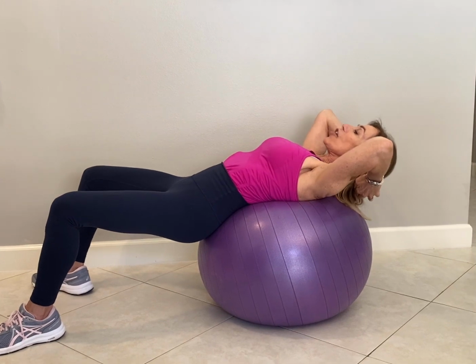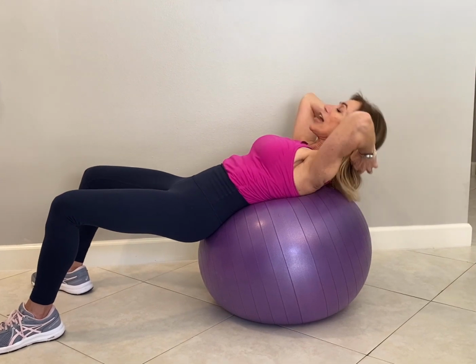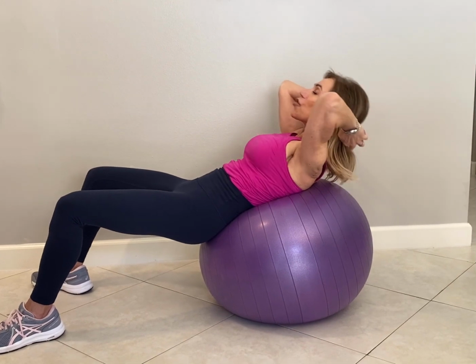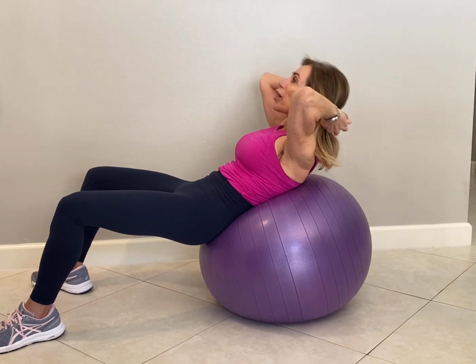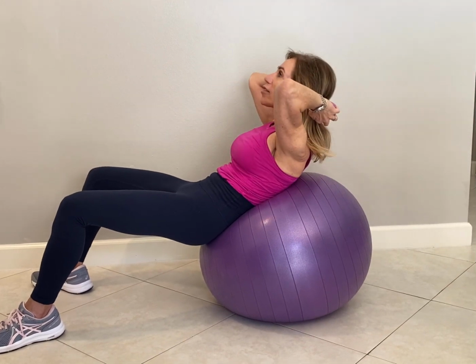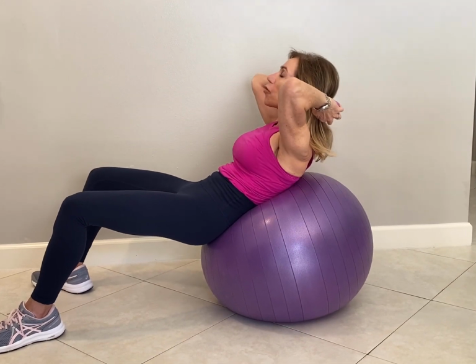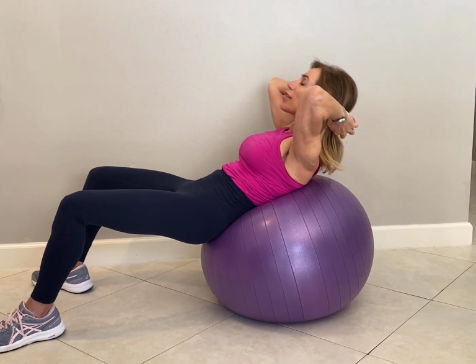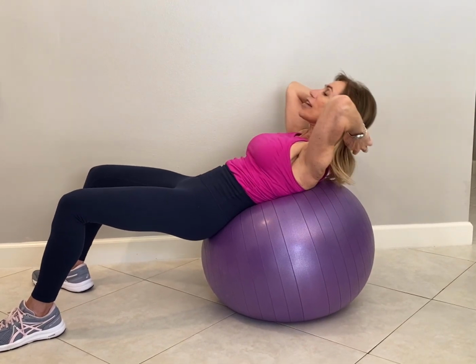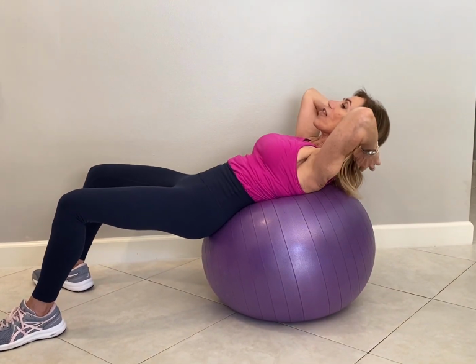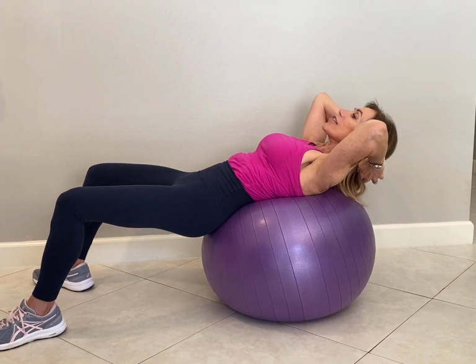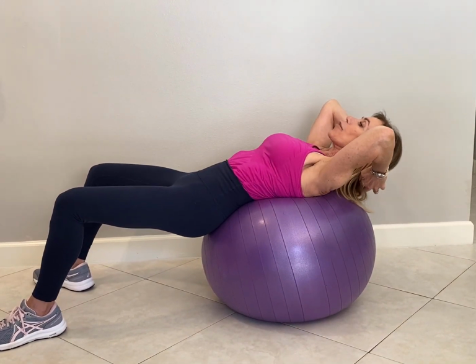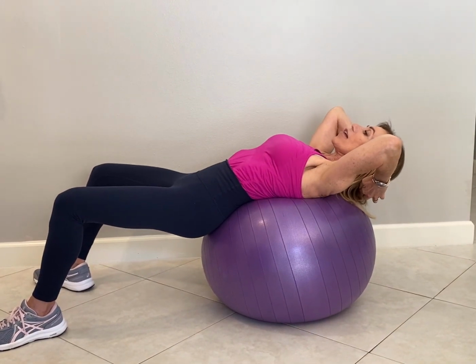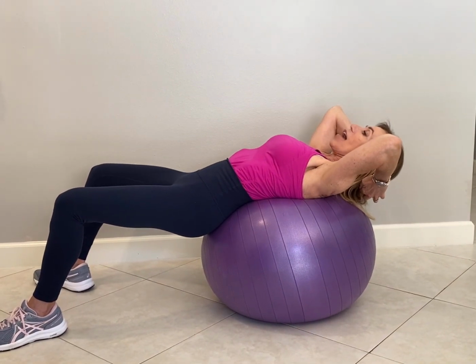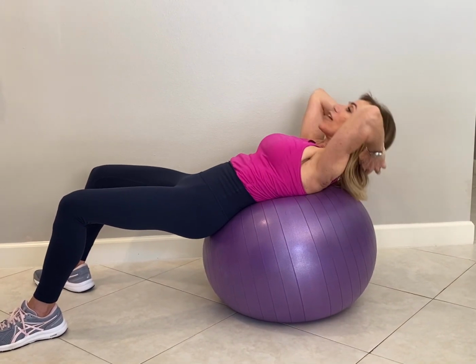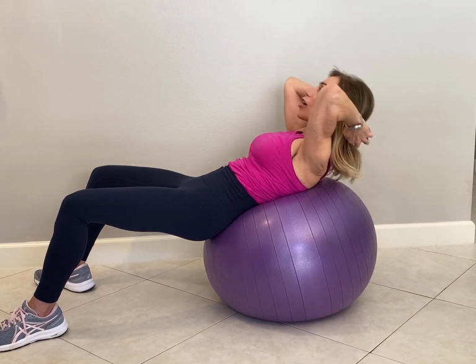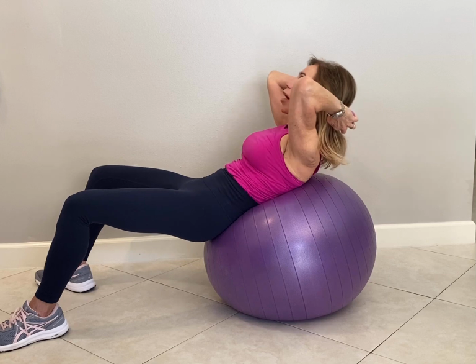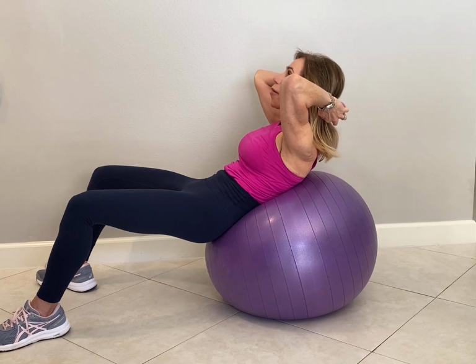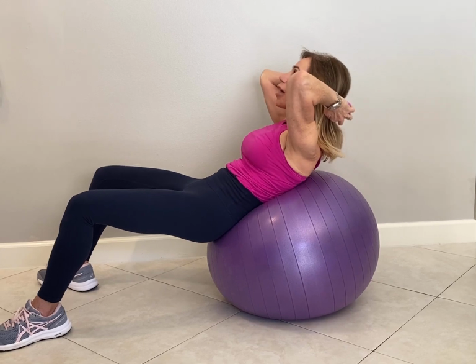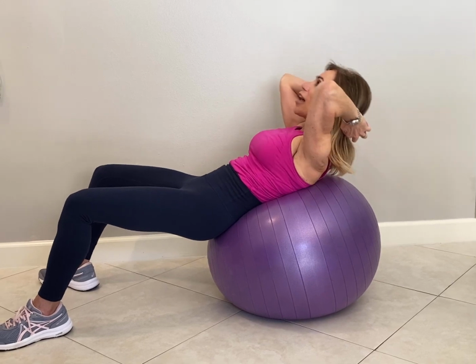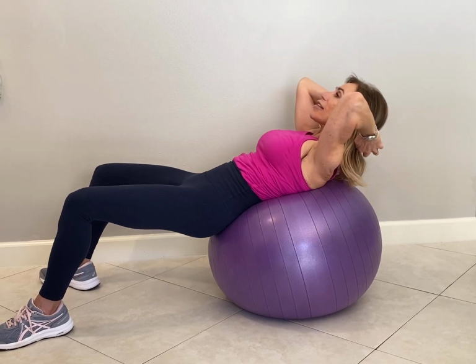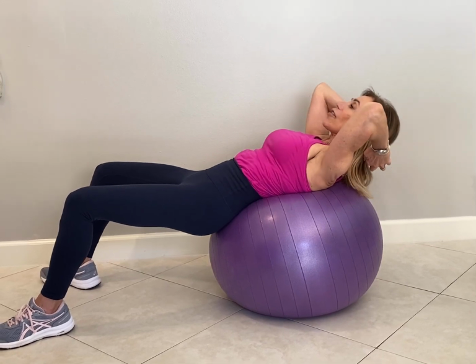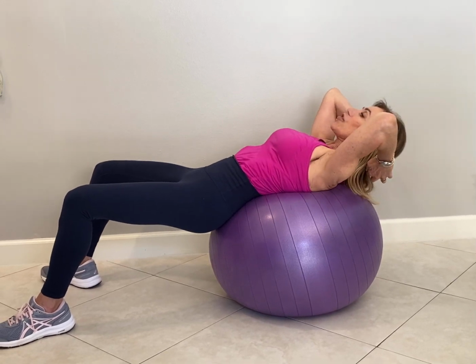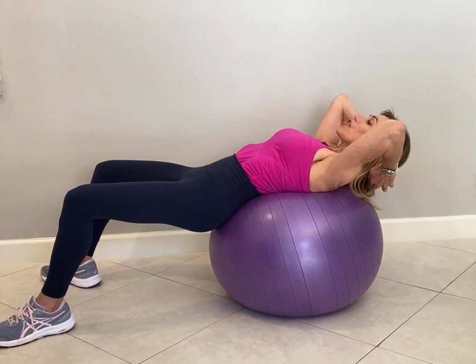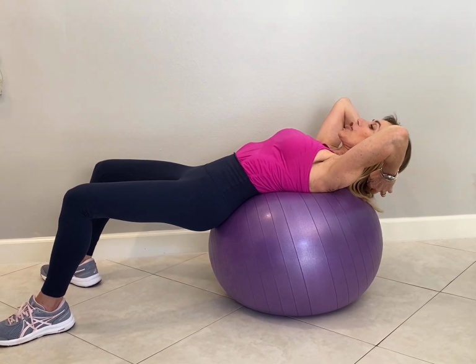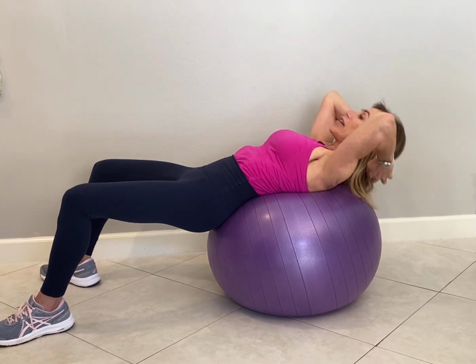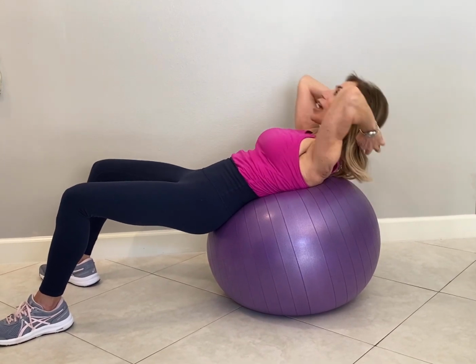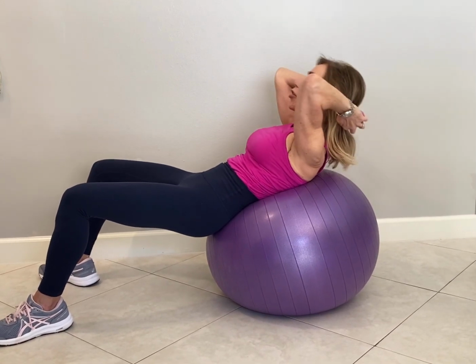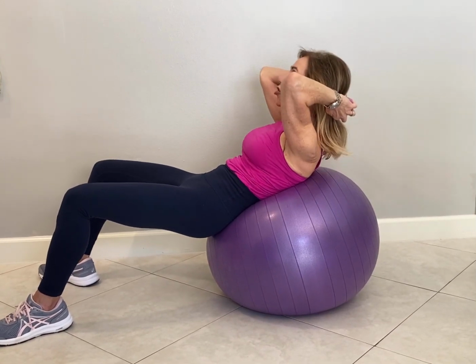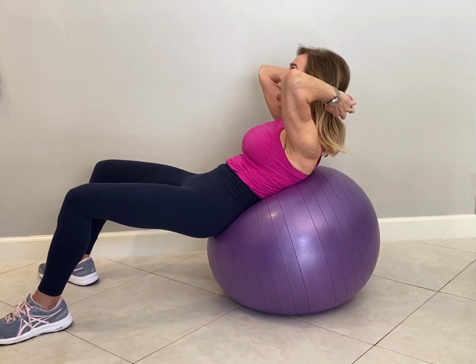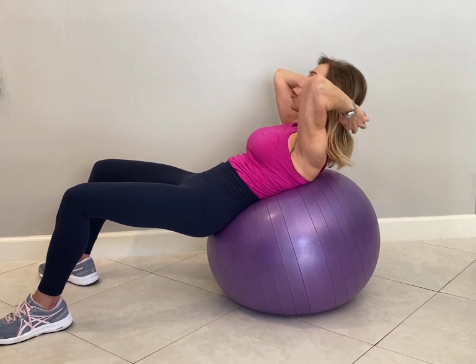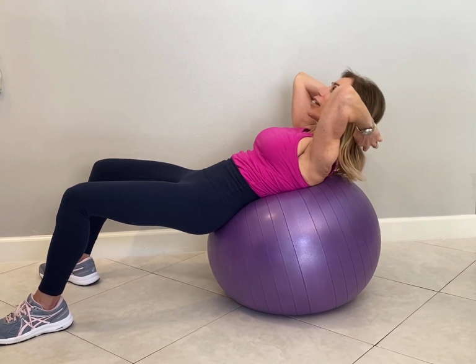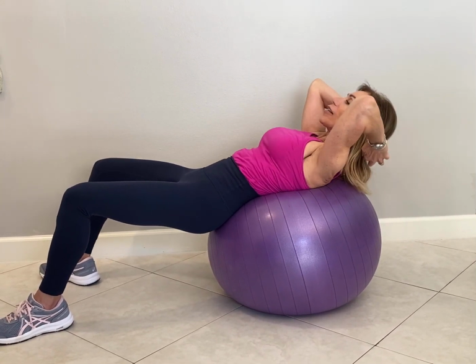Your head is just resting on that dumbbell as you come up and down. You've just taken your basic ab crunch and weighted it.